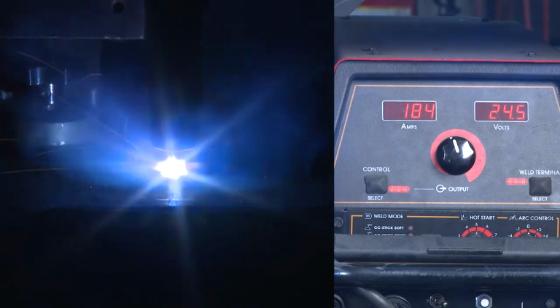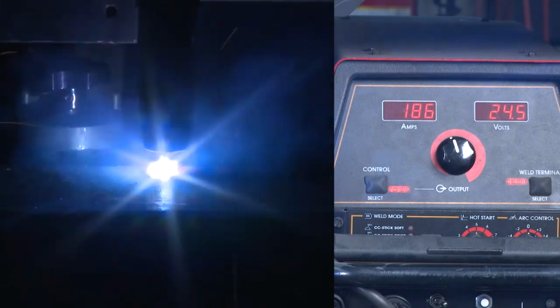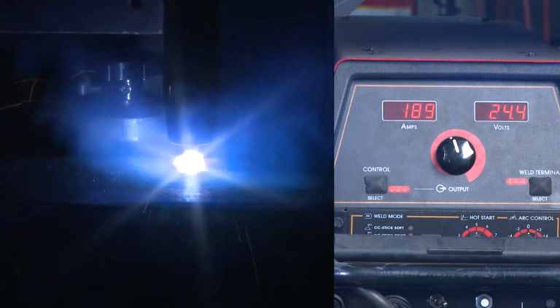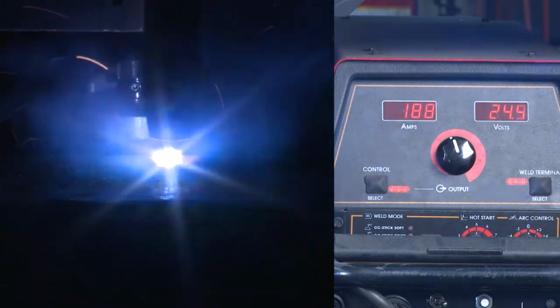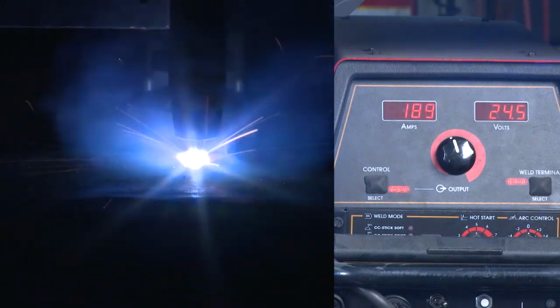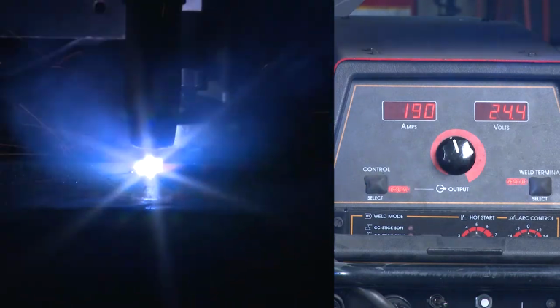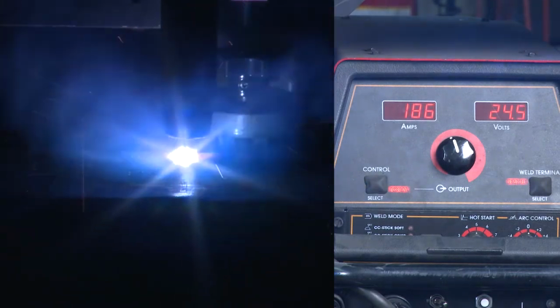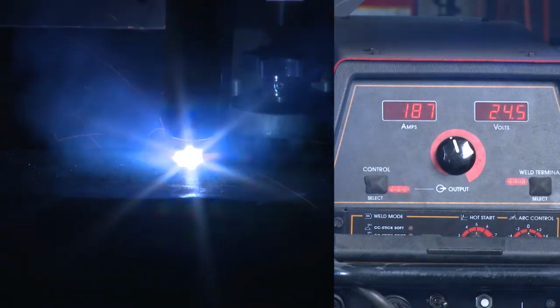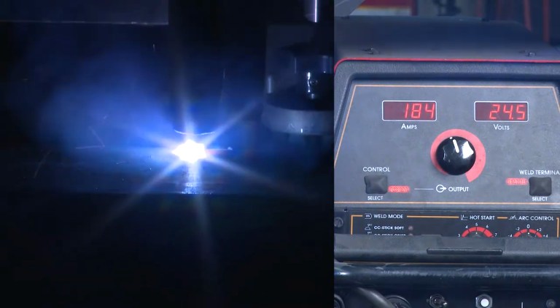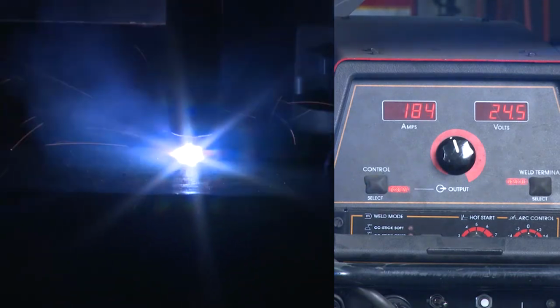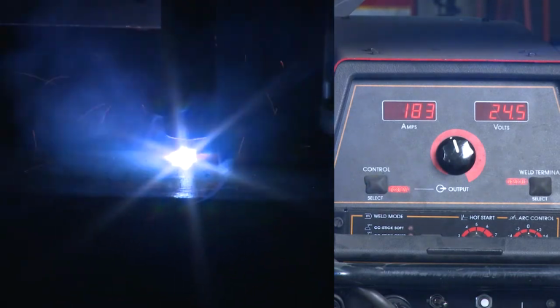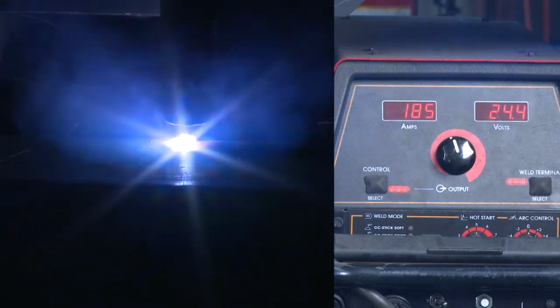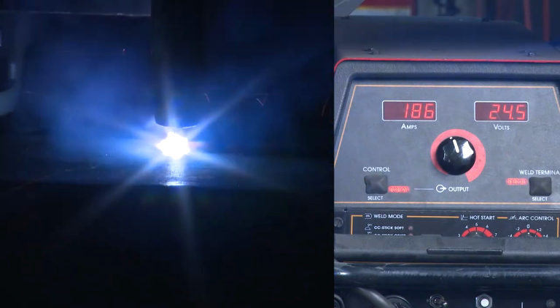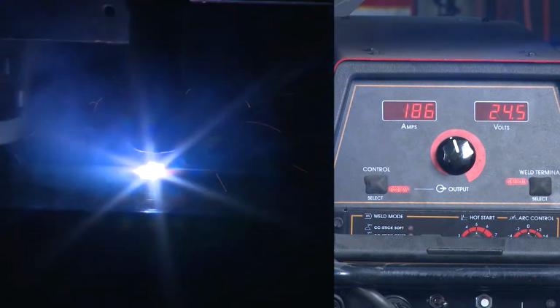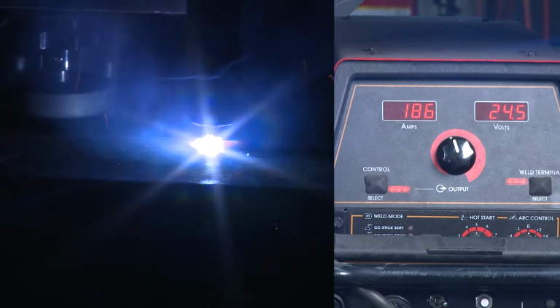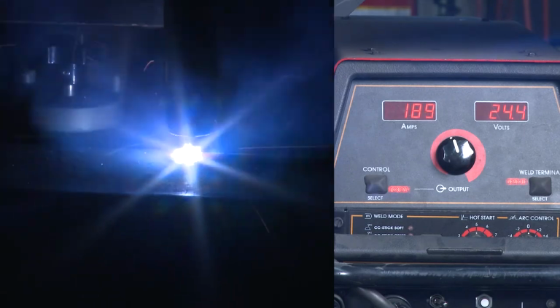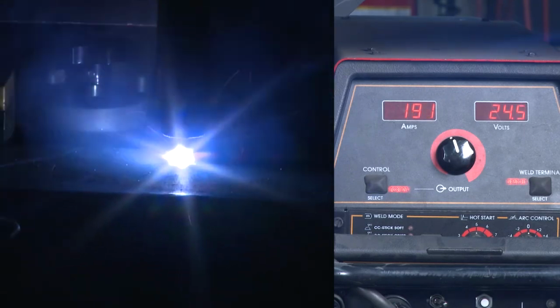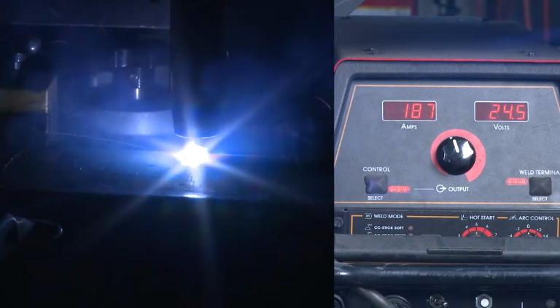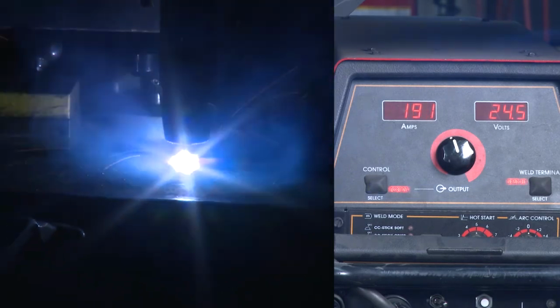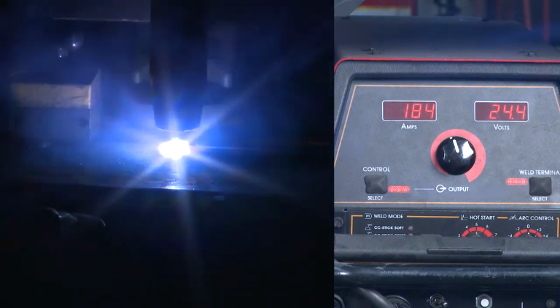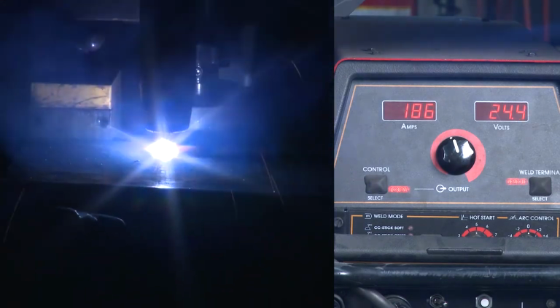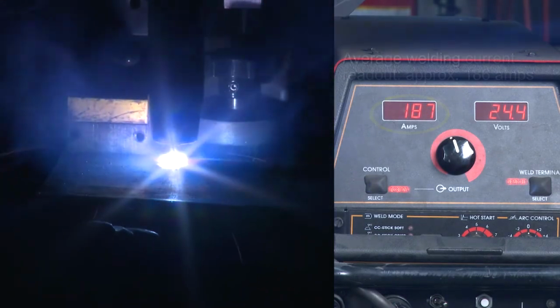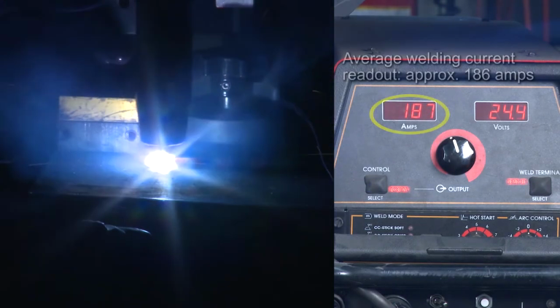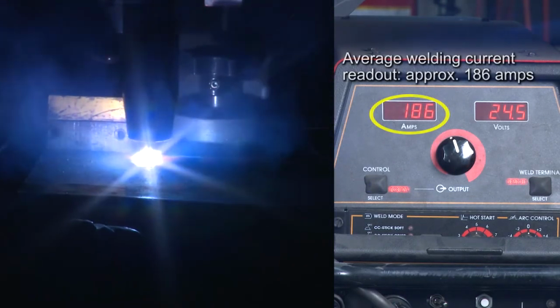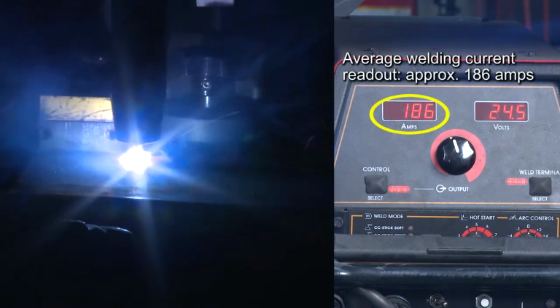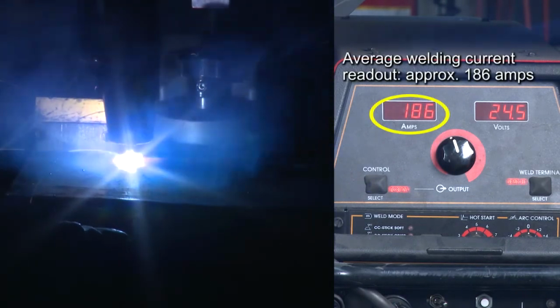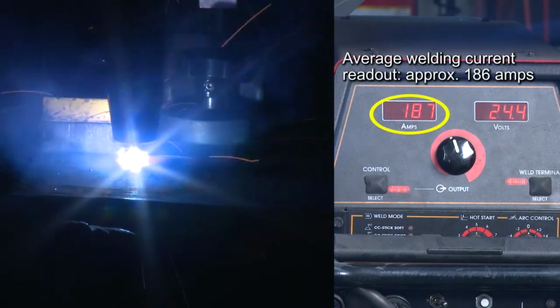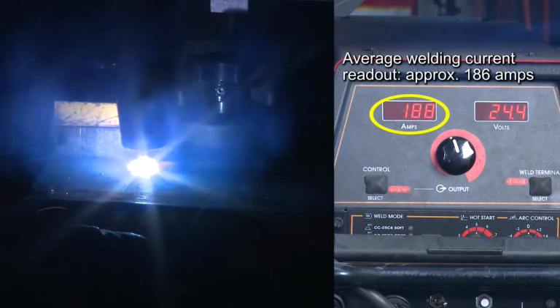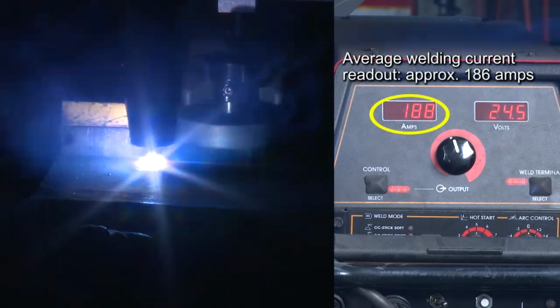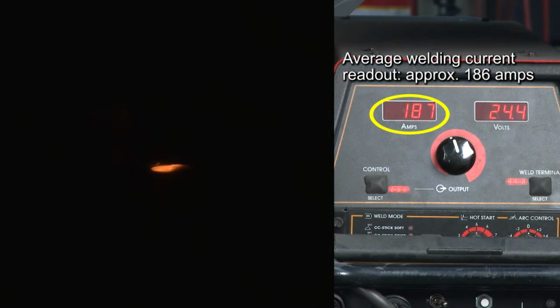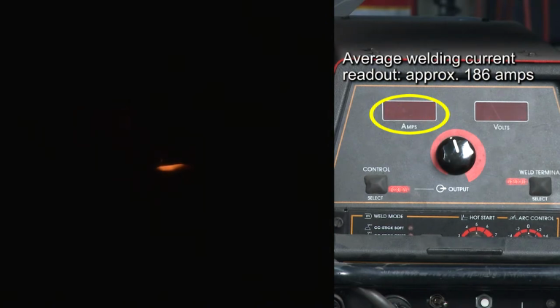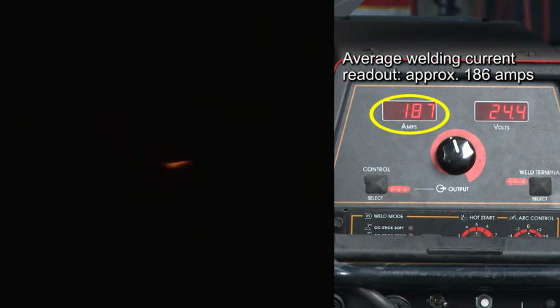The welding current readout is relatively consistent and is typical of a gas shielded flux core welding process. The average welding current readout is approximately 186 amps.